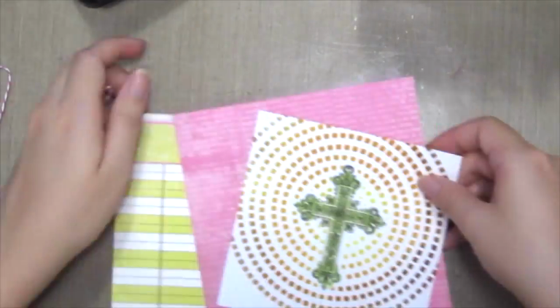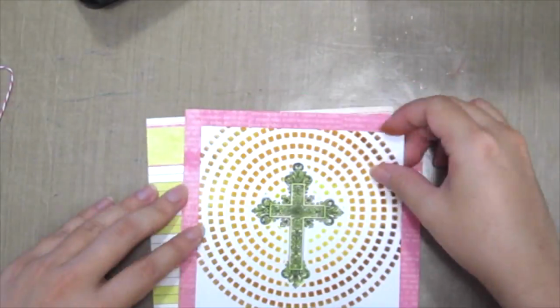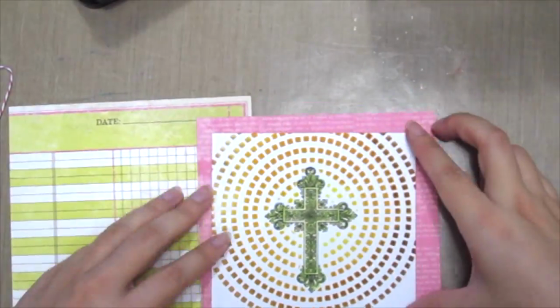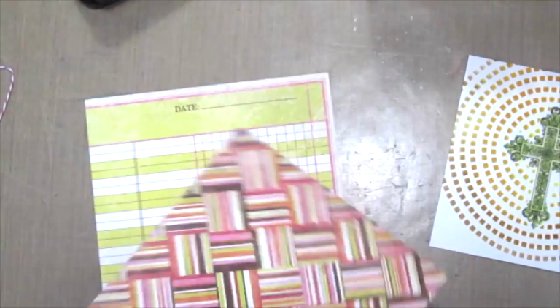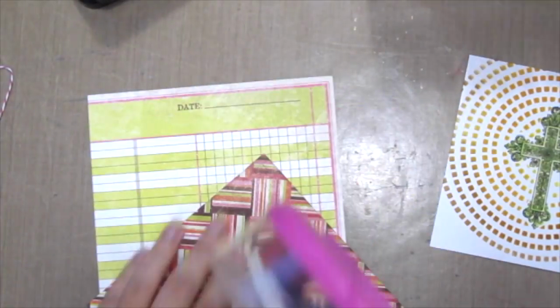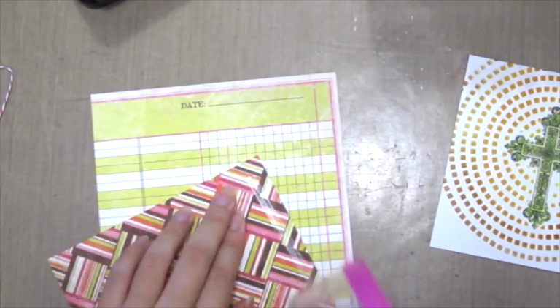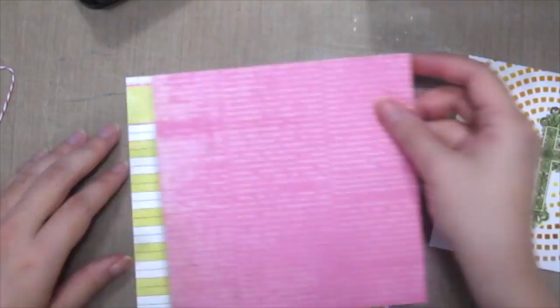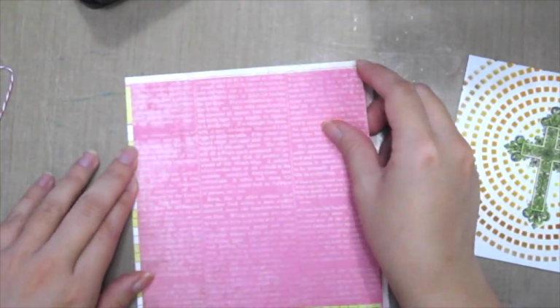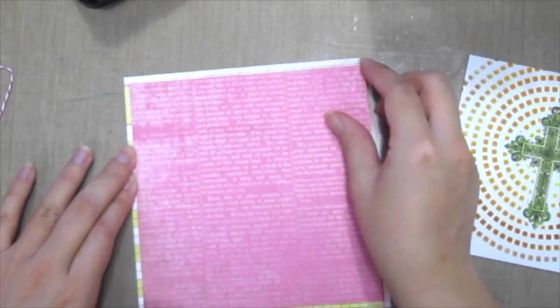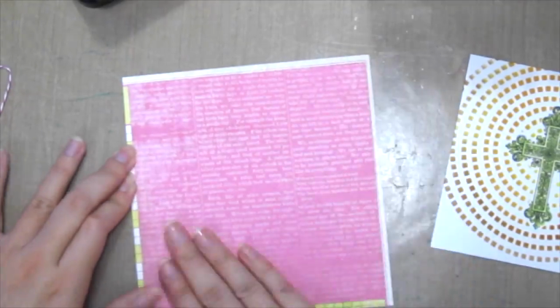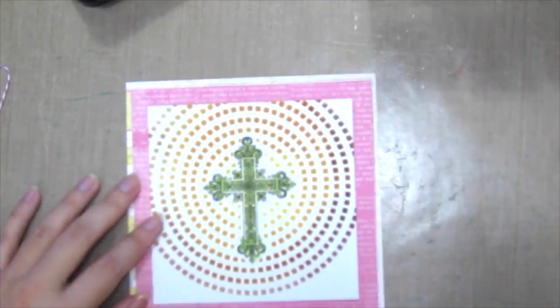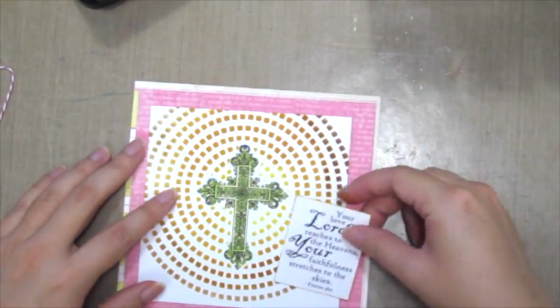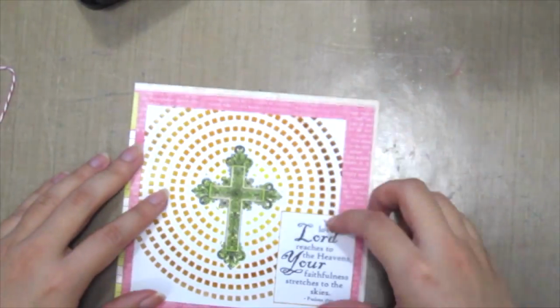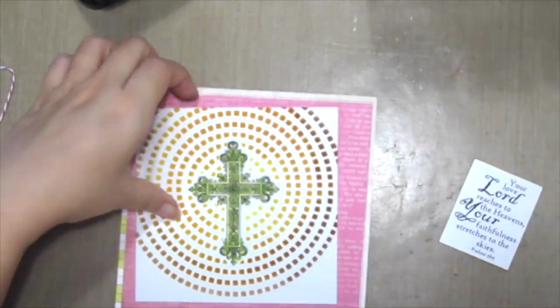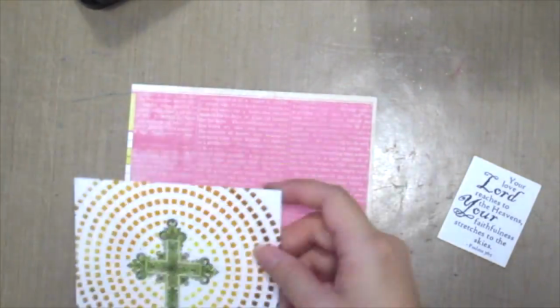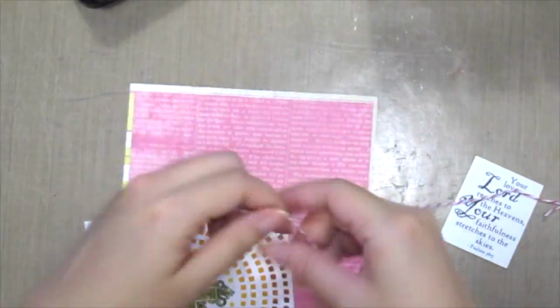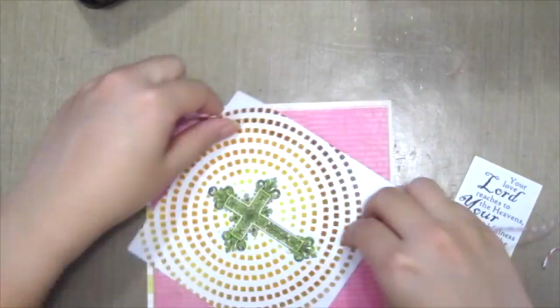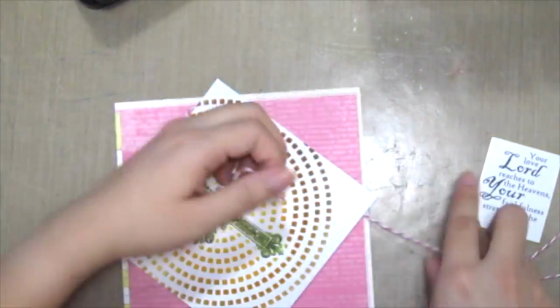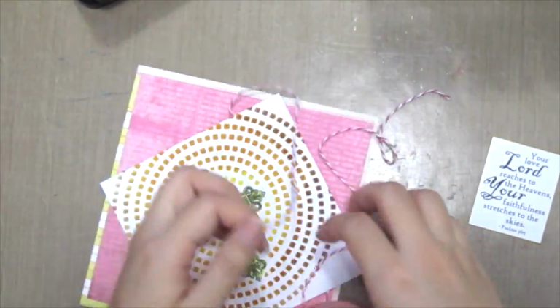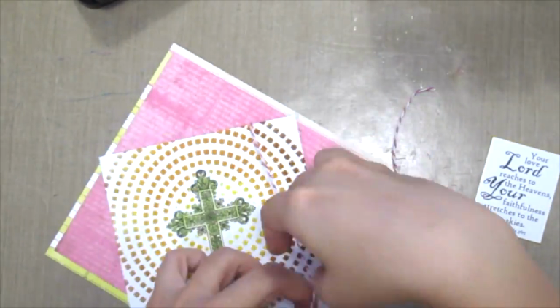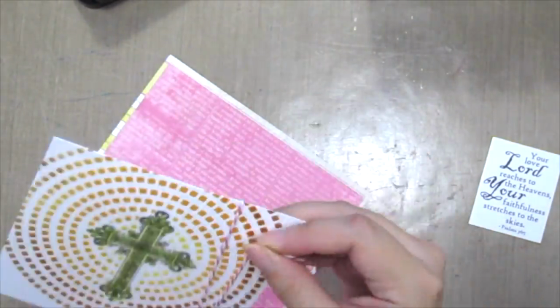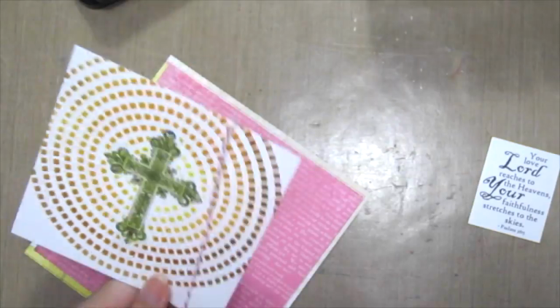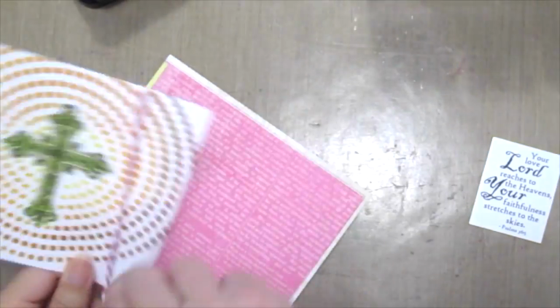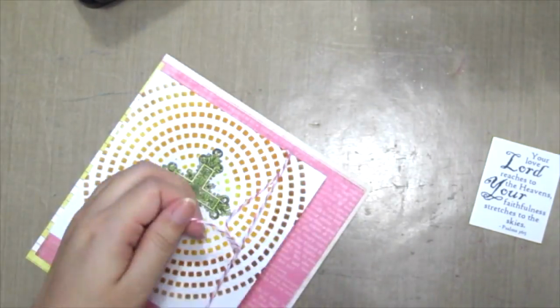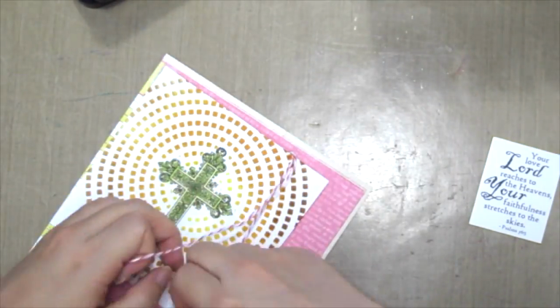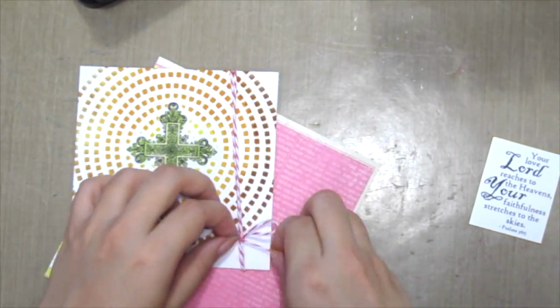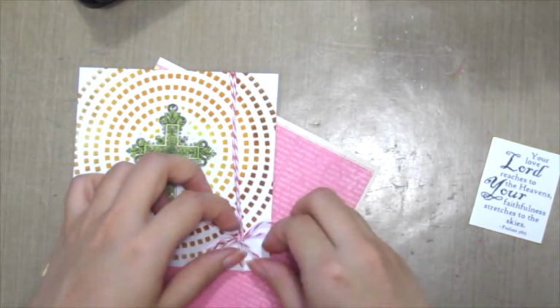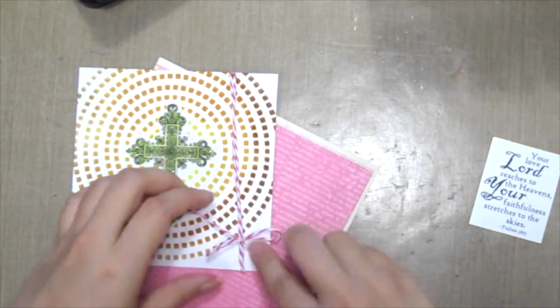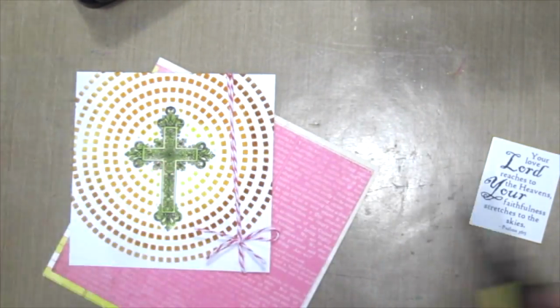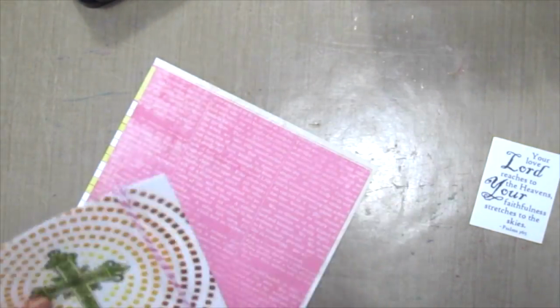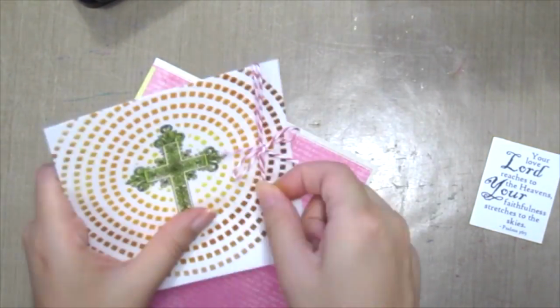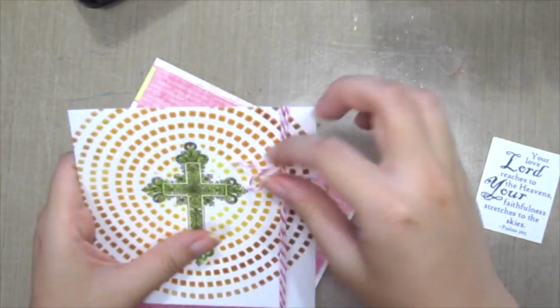Next, choose some pretty paper for your card base and here I am going to do some twine around the background before I place the sentiment on top of it.